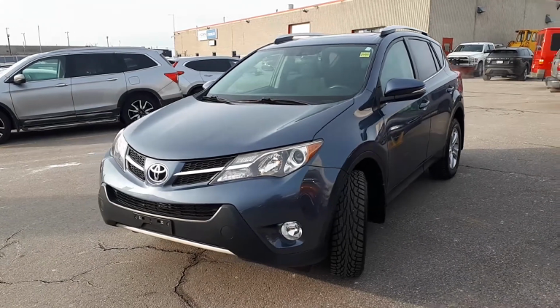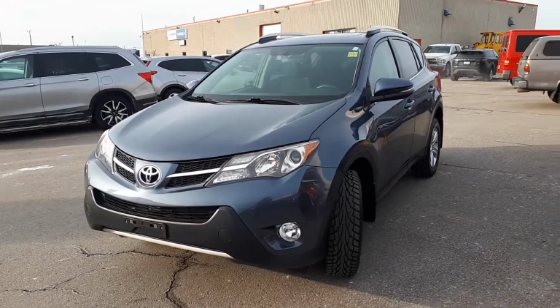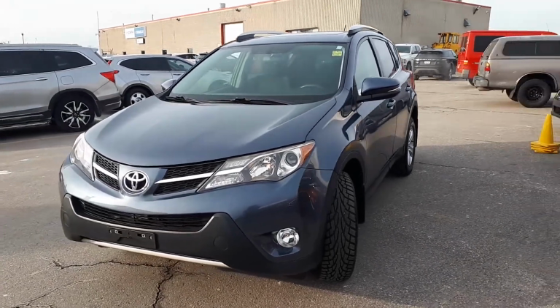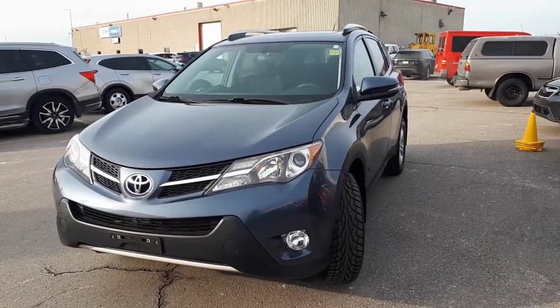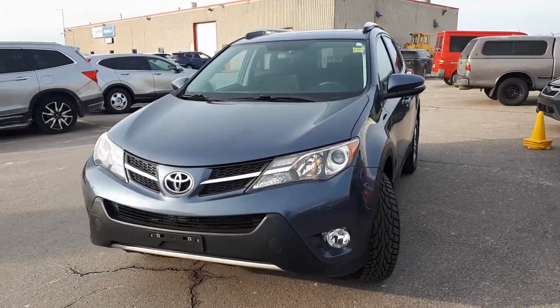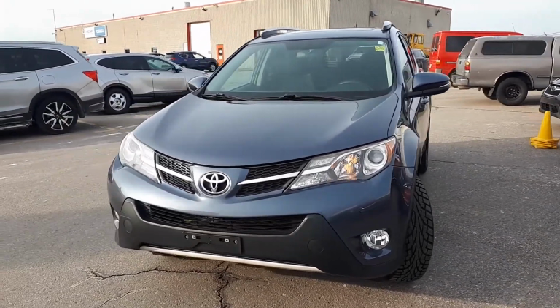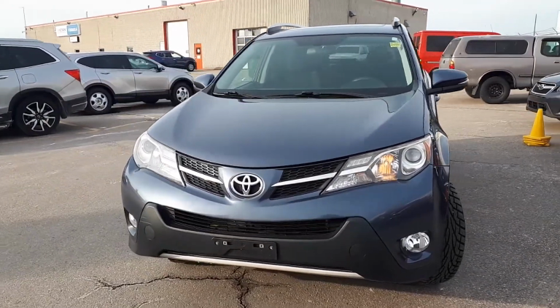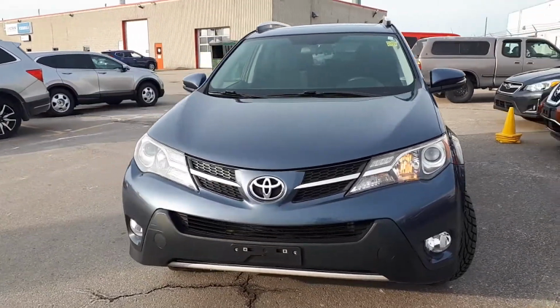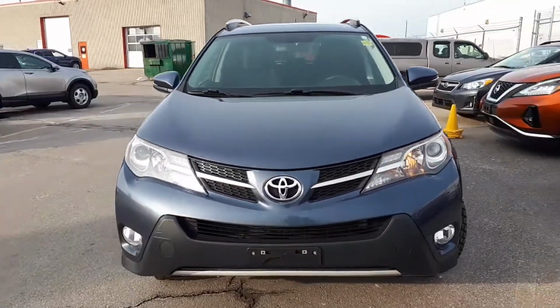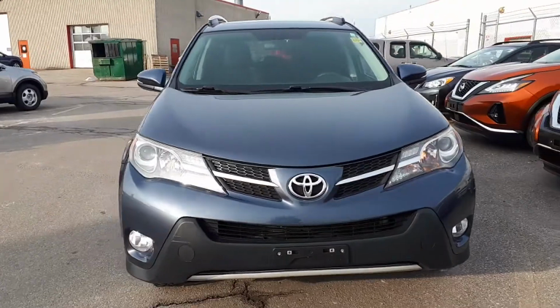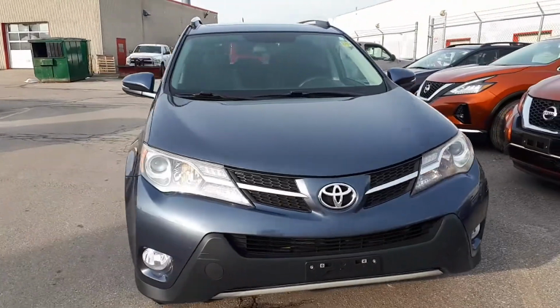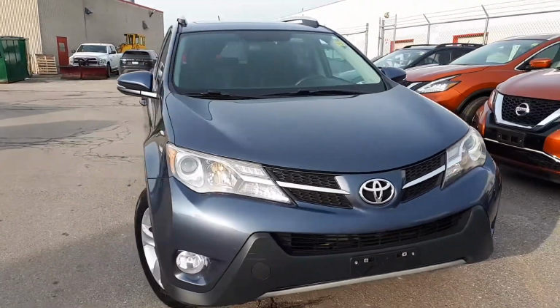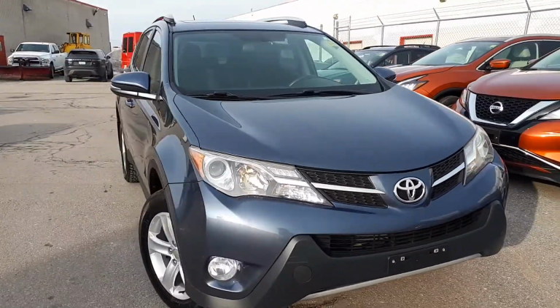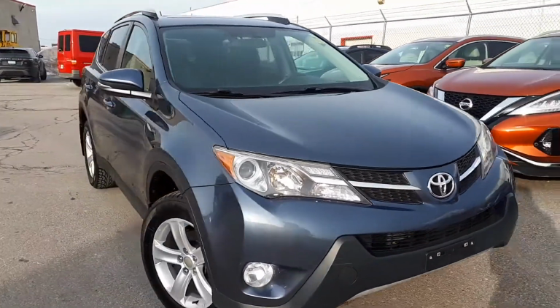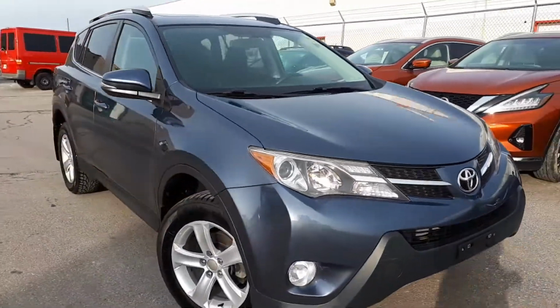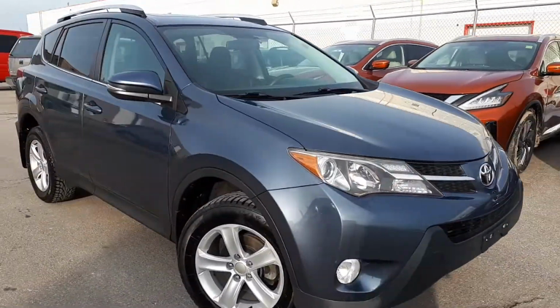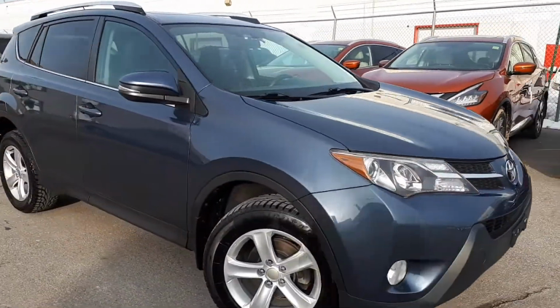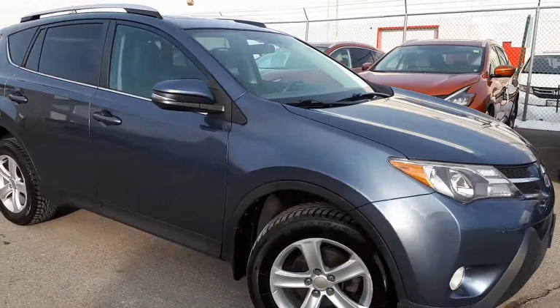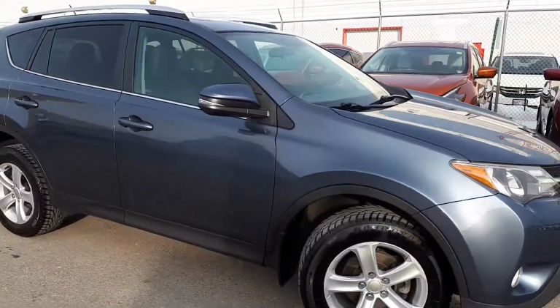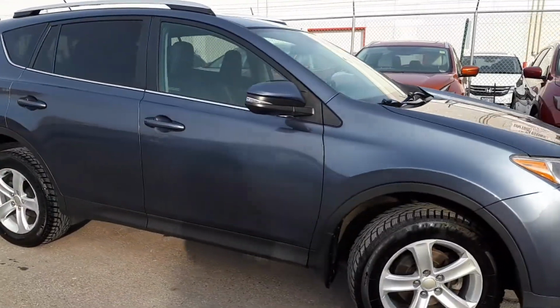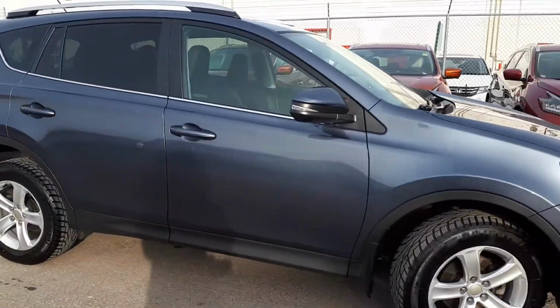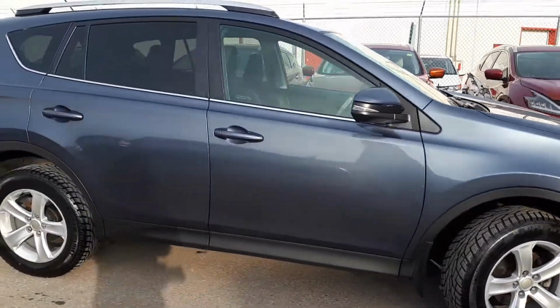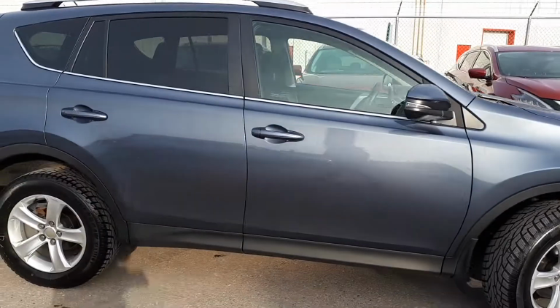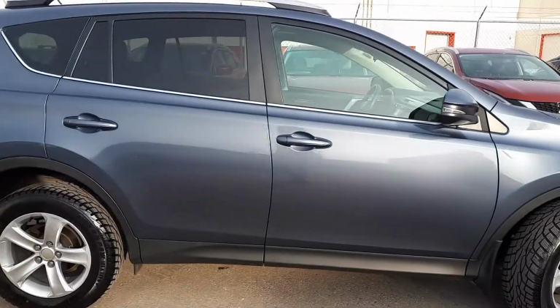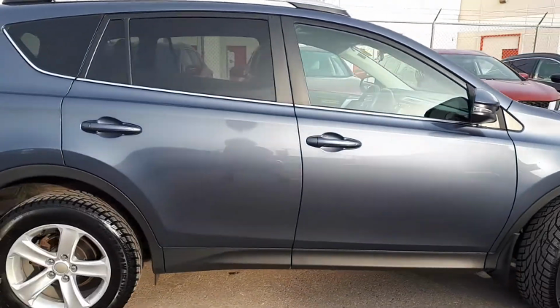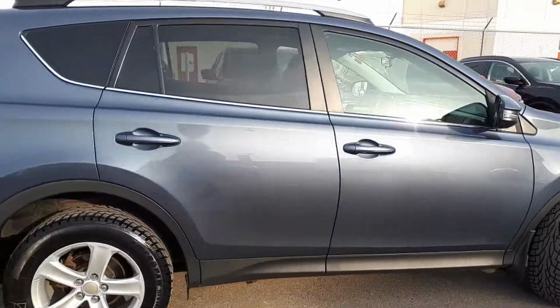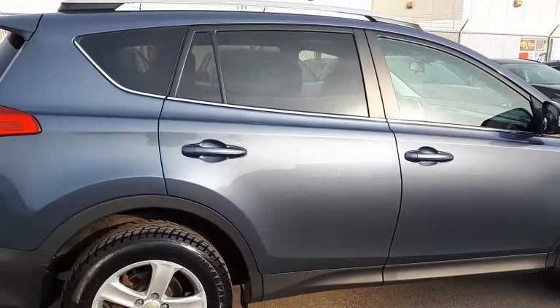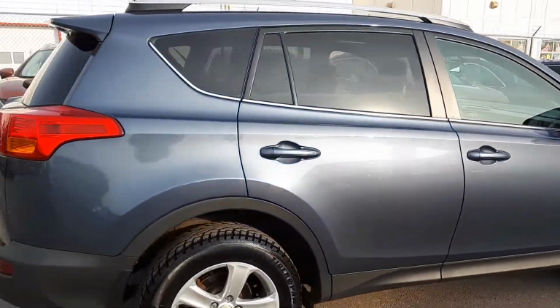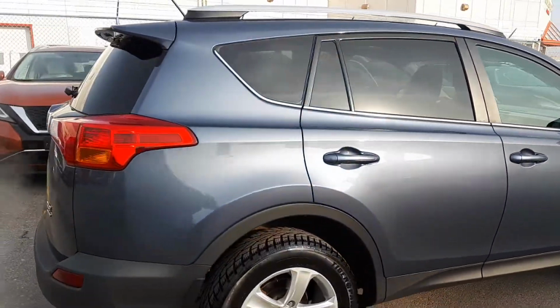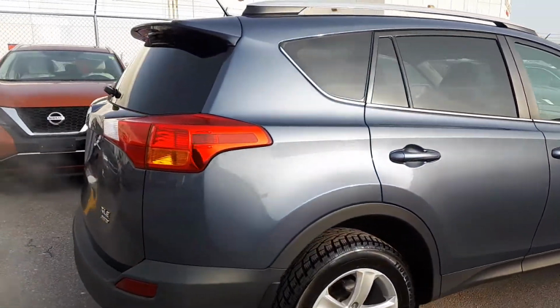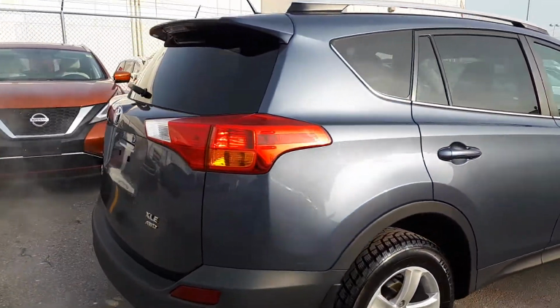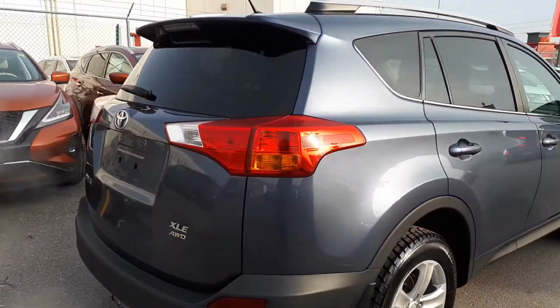Here at Formula Honda we have a Drive Shield certified 2013 Toyota RAV4 XLE with all-wheel drive. Here's a quick look at the outside of the vehicle.